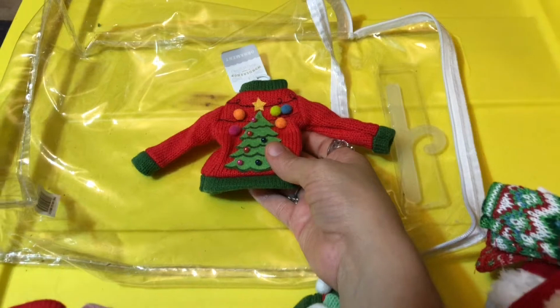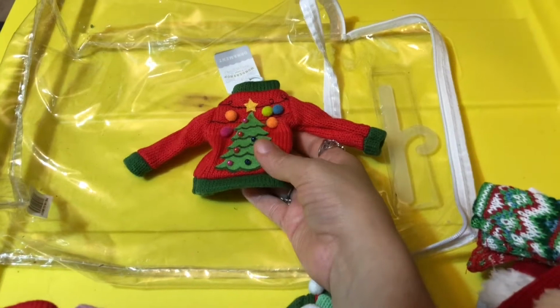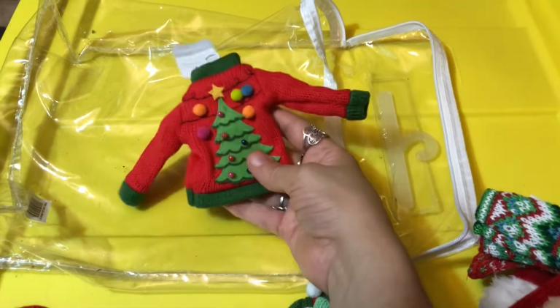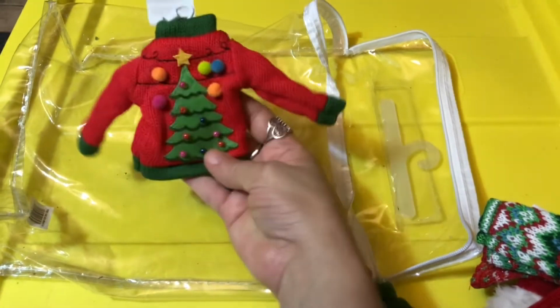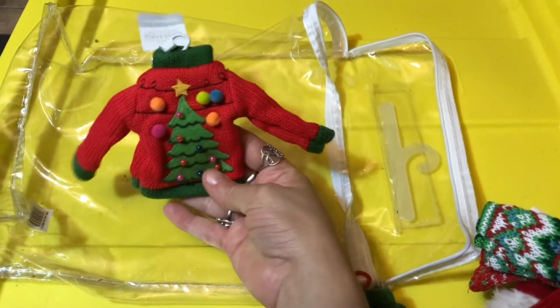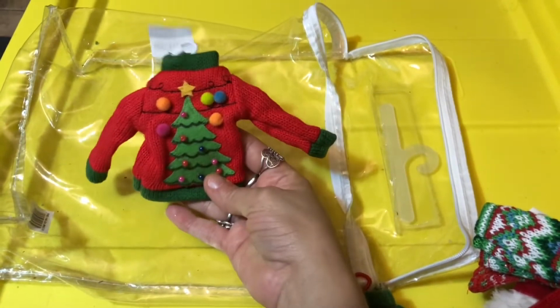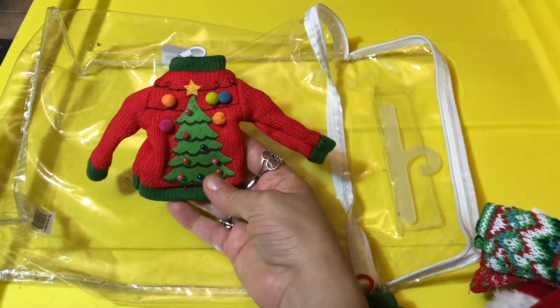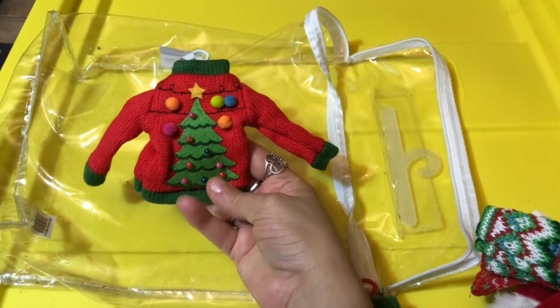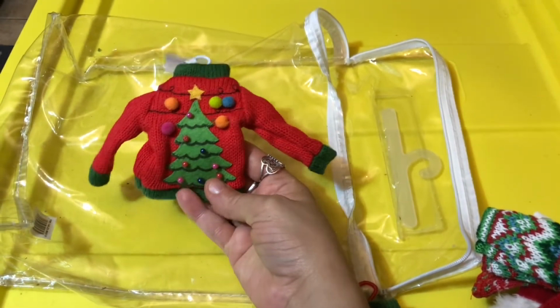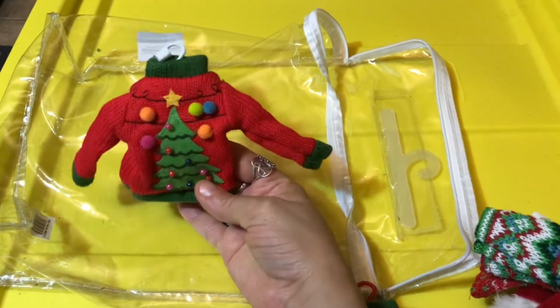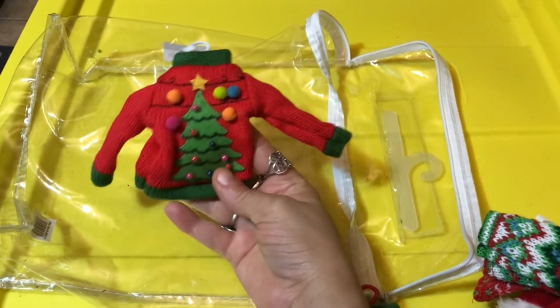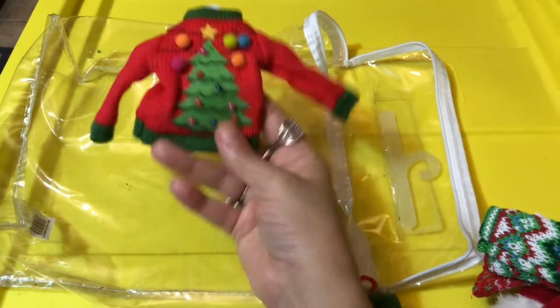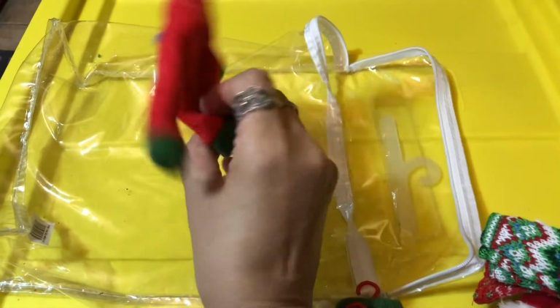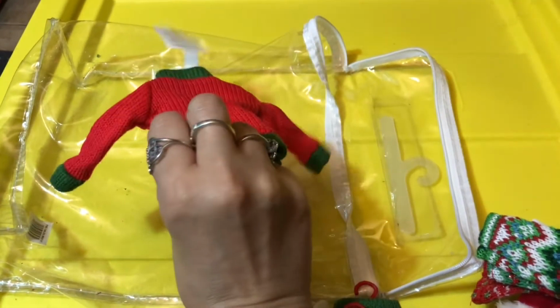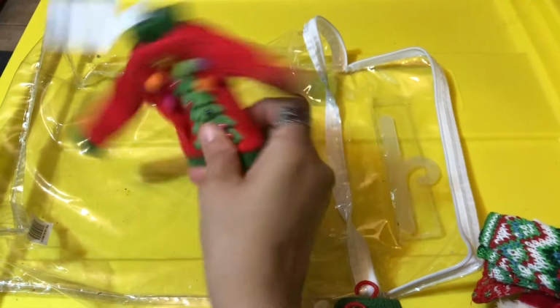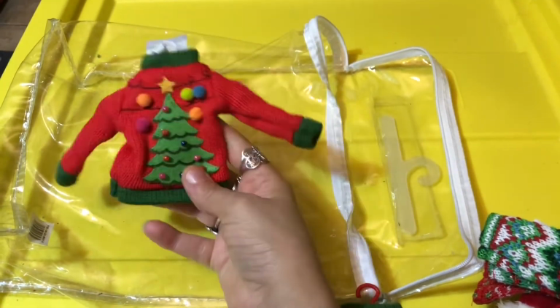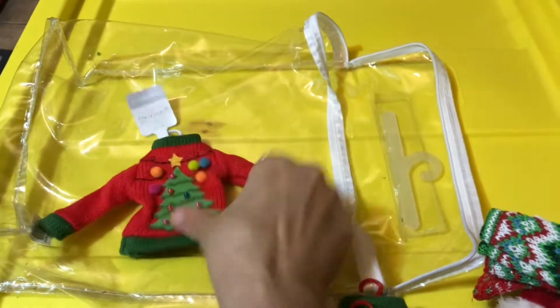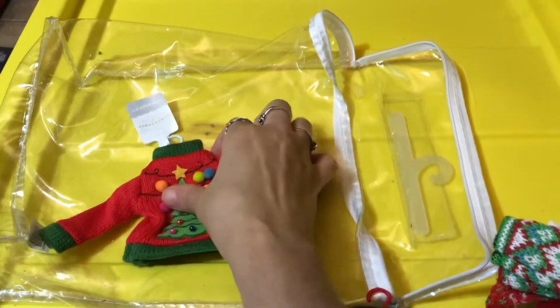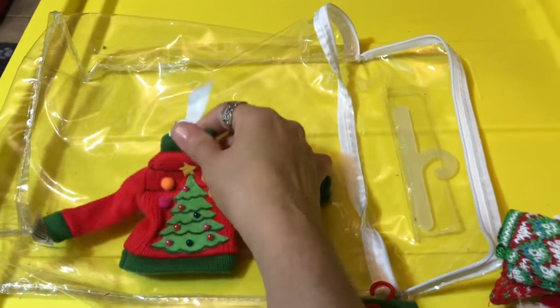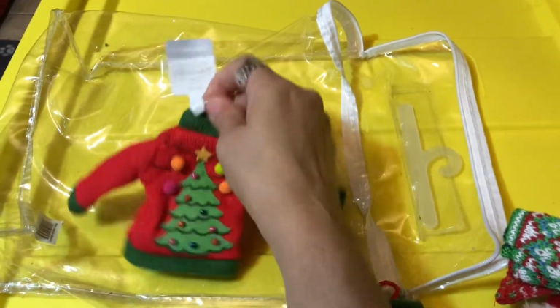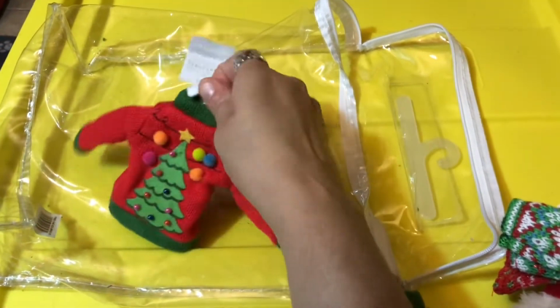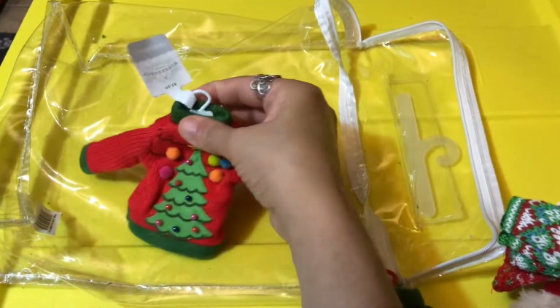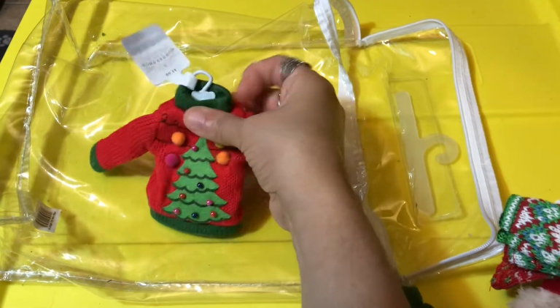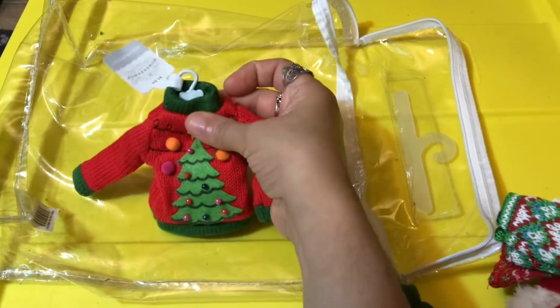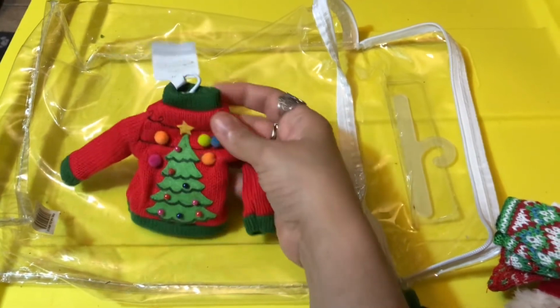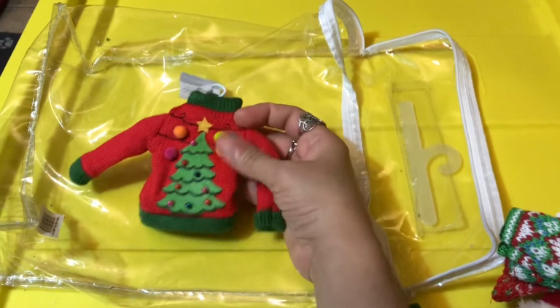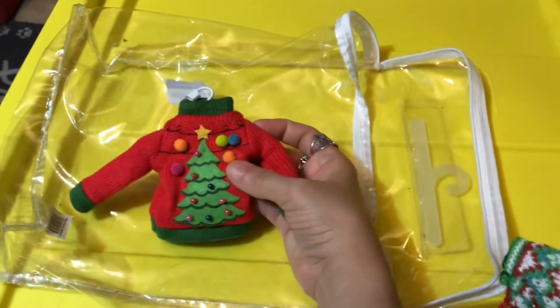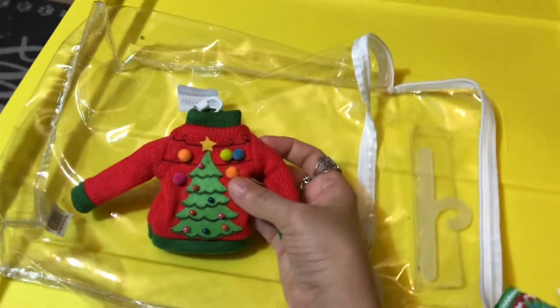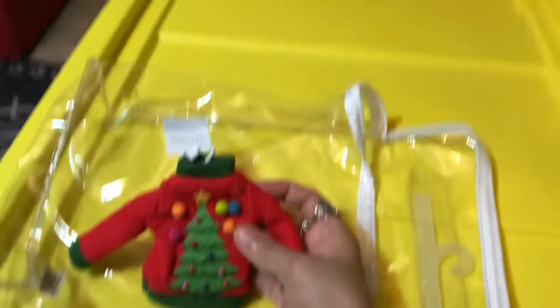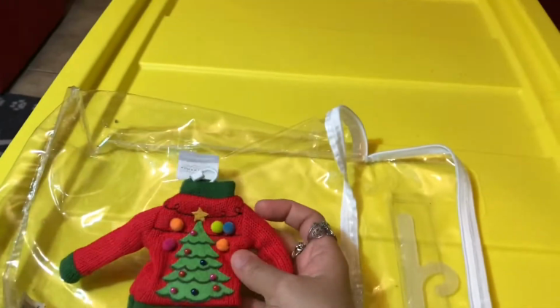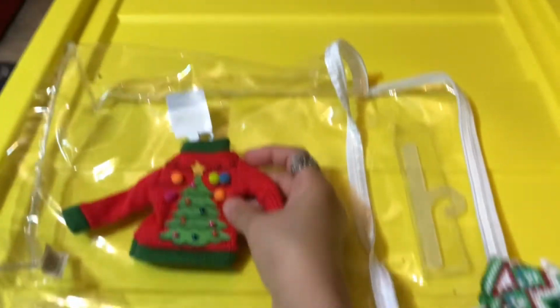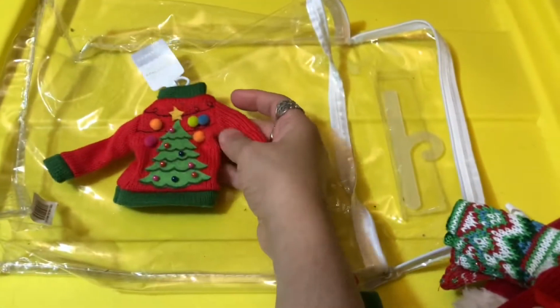Hi everyone, this is Mom Loves to Collect and today I wanted to share my huge, ugly, mini Christmas sweater ornaments. I'm going to start with the Target ones because I think these will be the easiest ones for people to find this year.